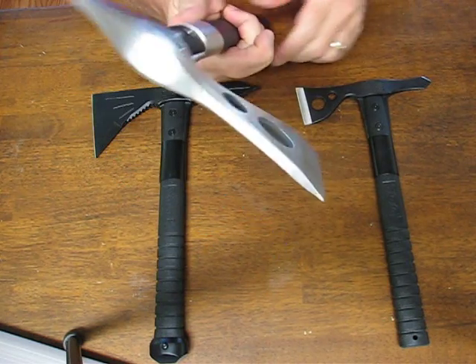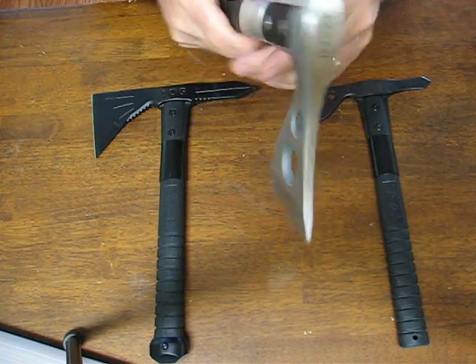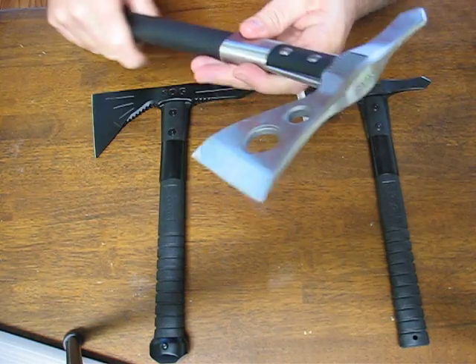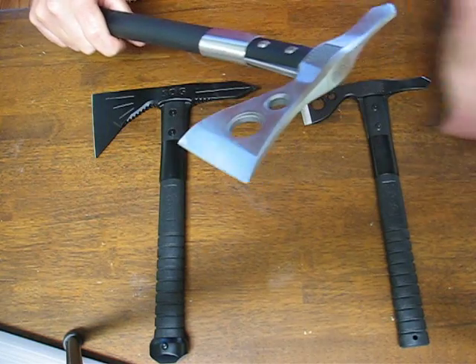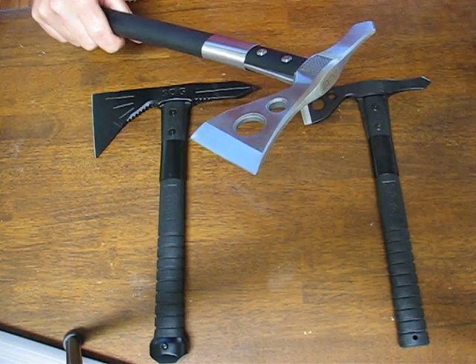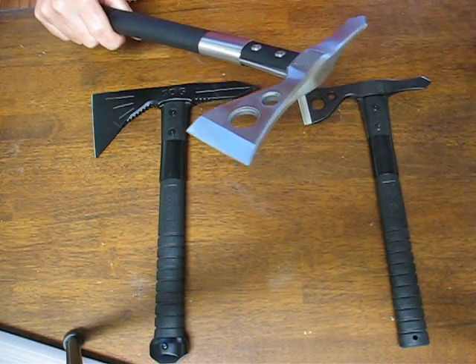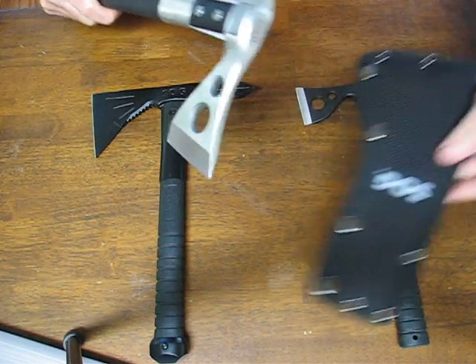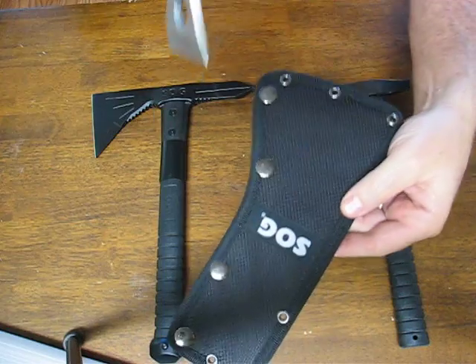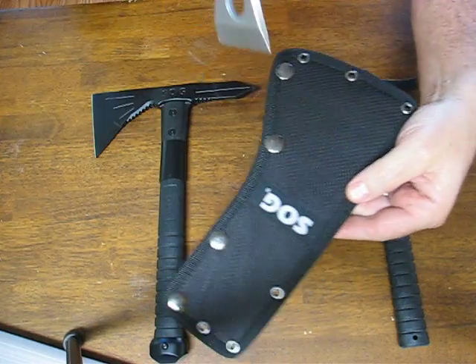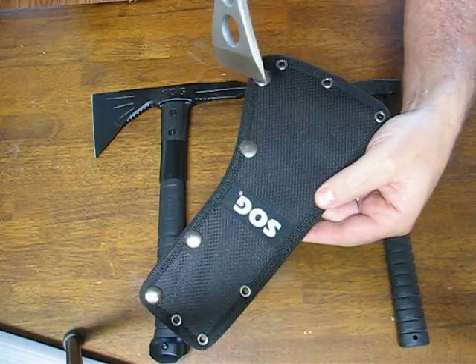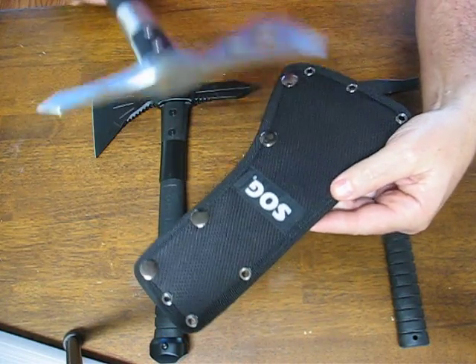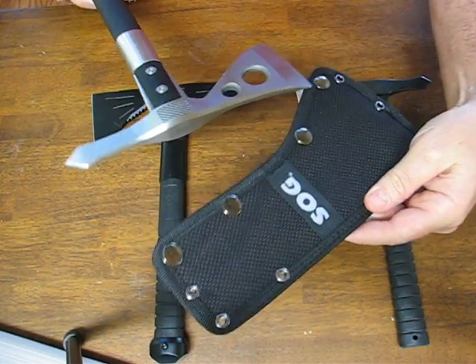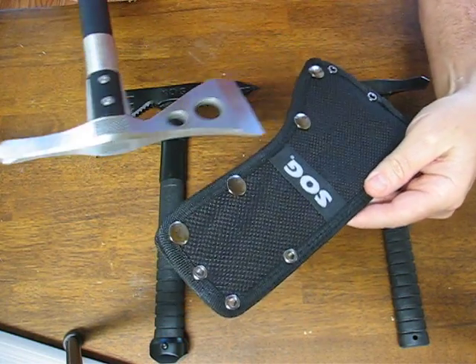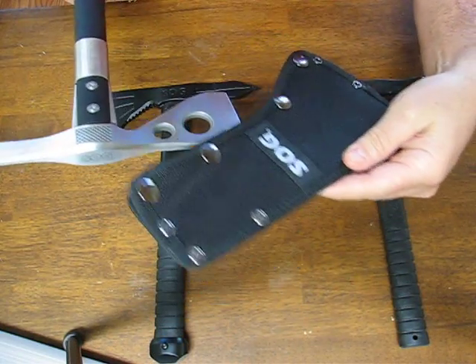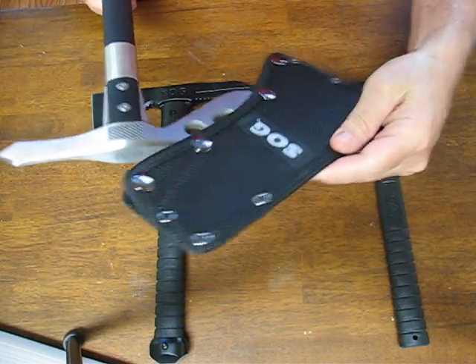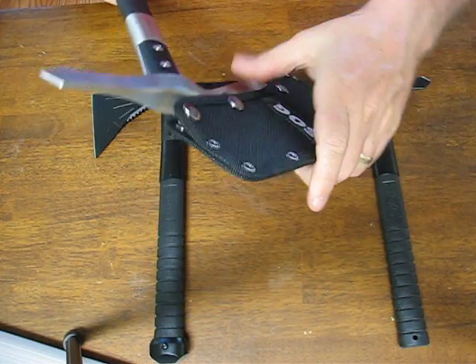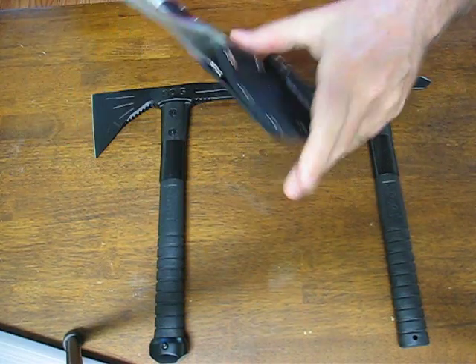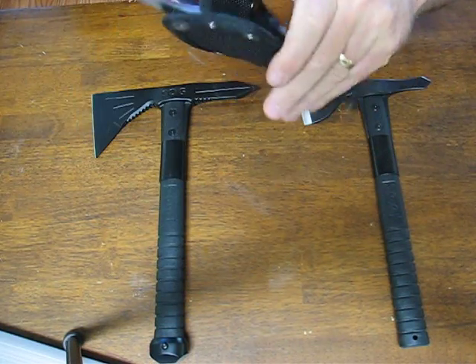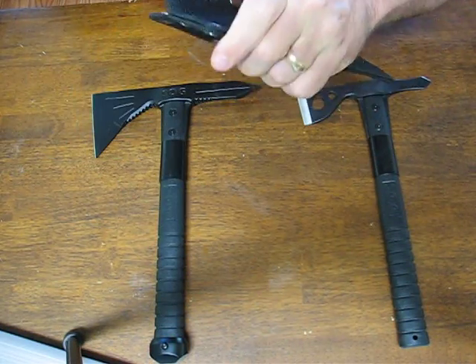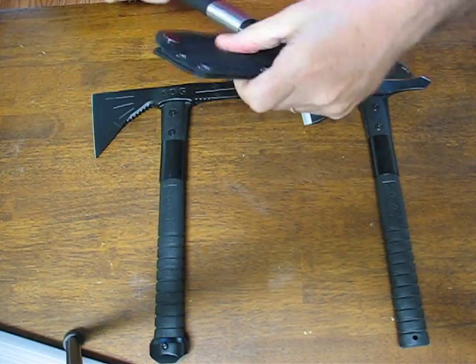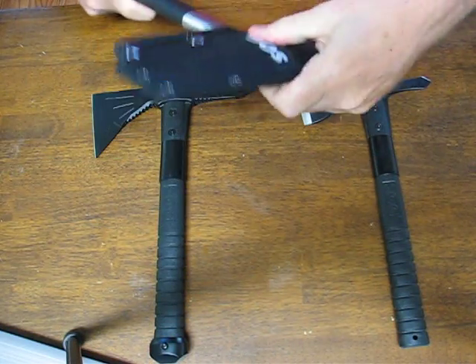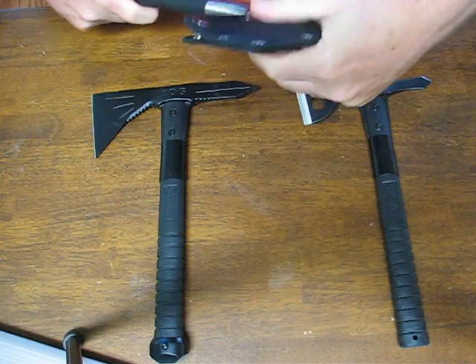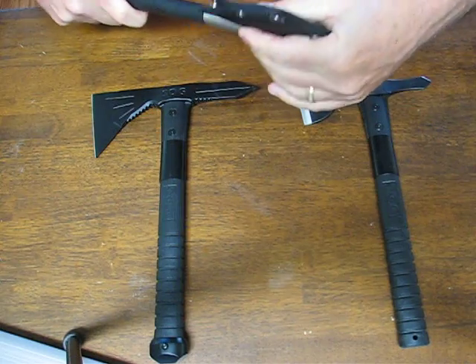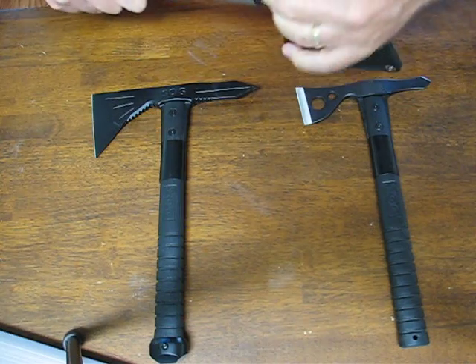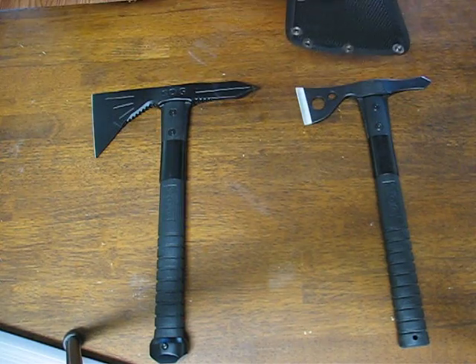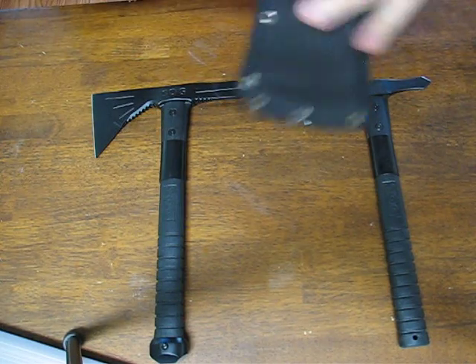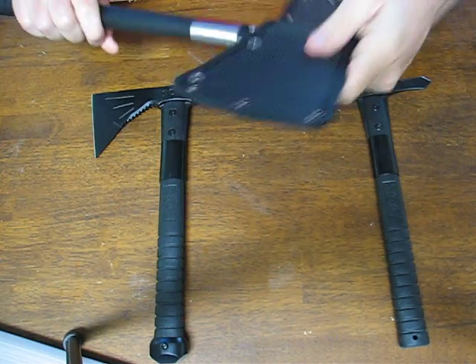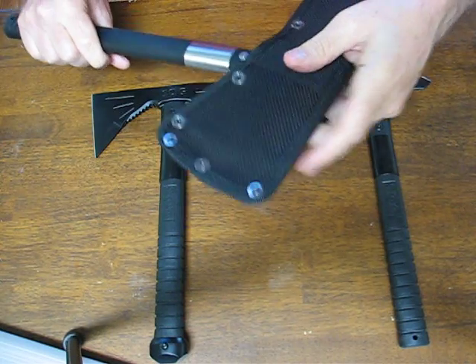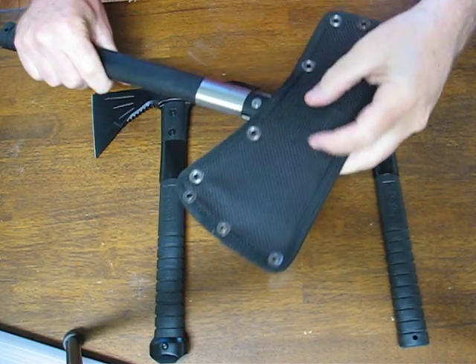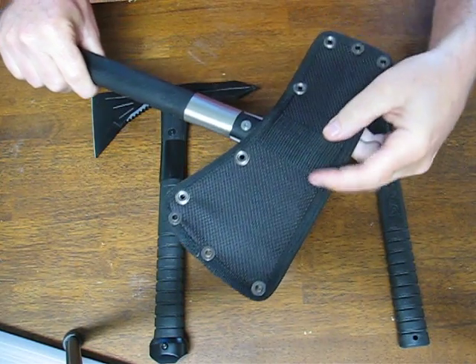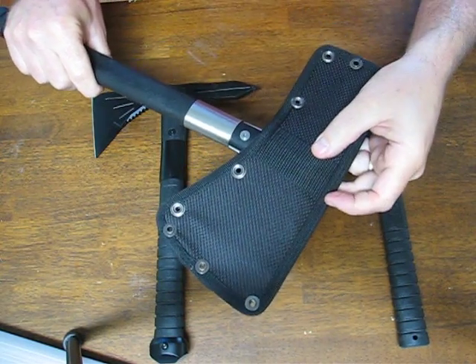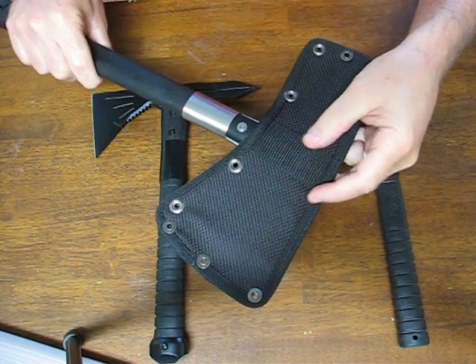The sheath that it comes with is a nylon sheath. It will fit right in here very nicely — it snaps shut. You can also wear it on your belt.